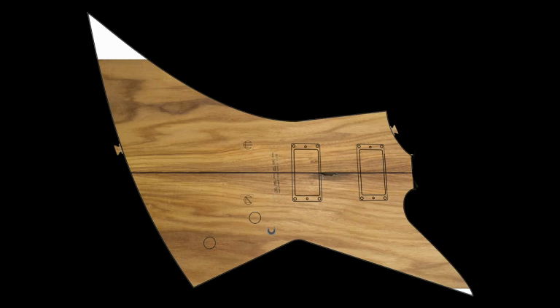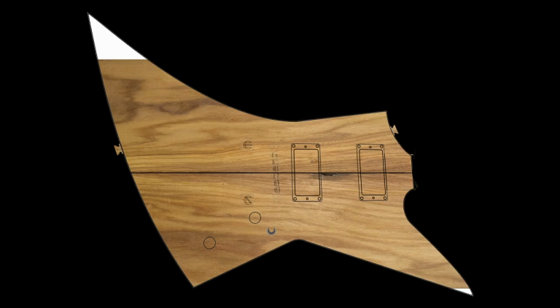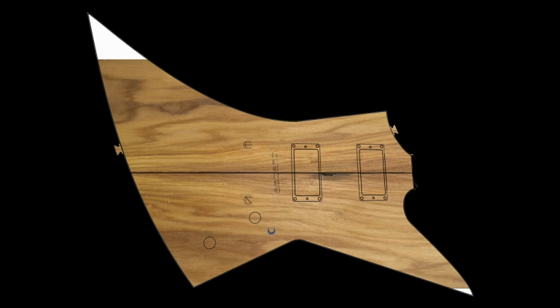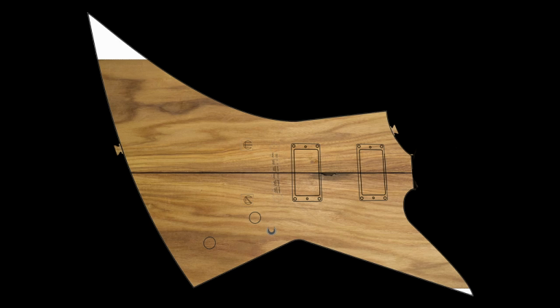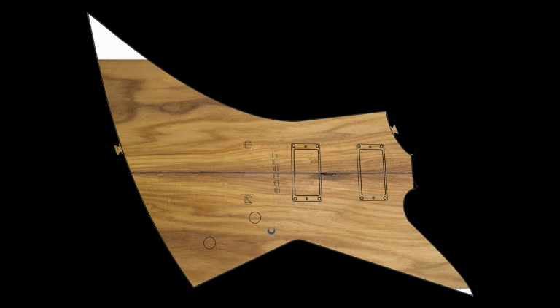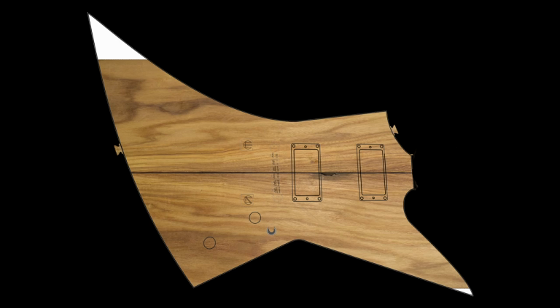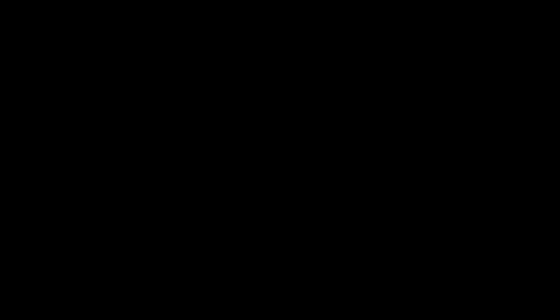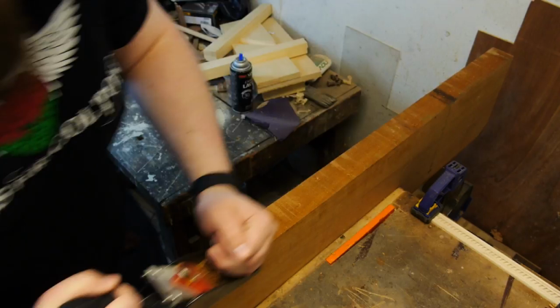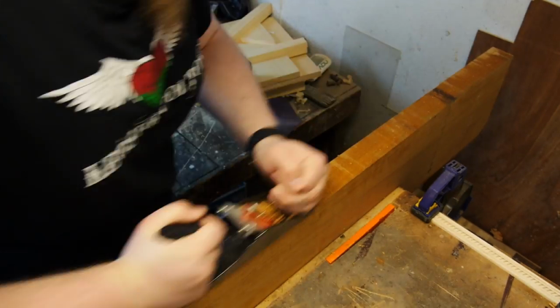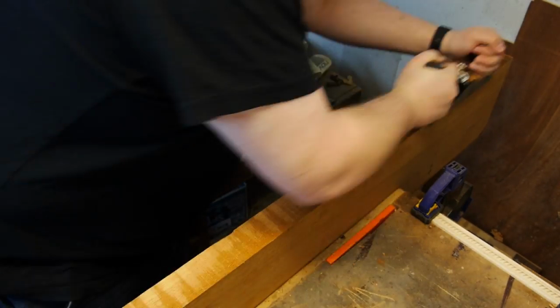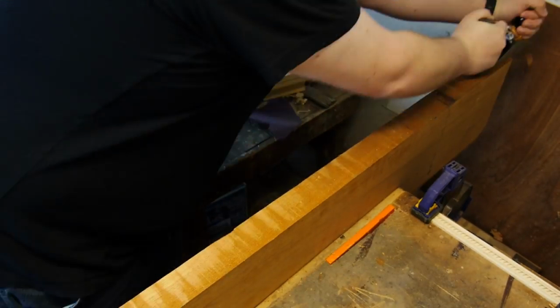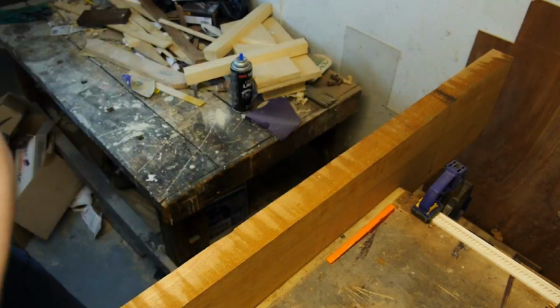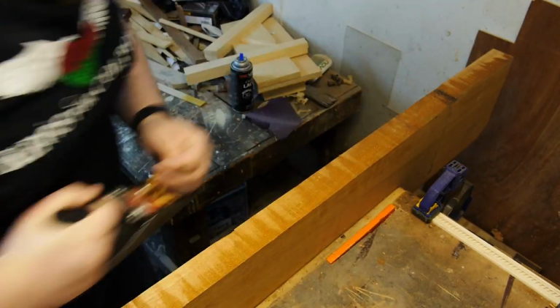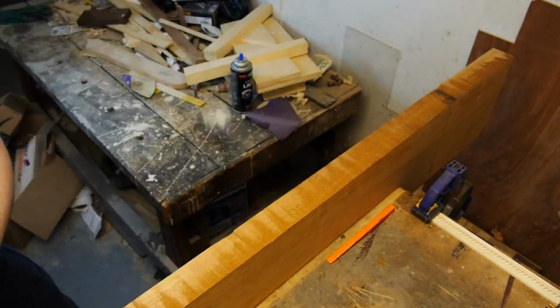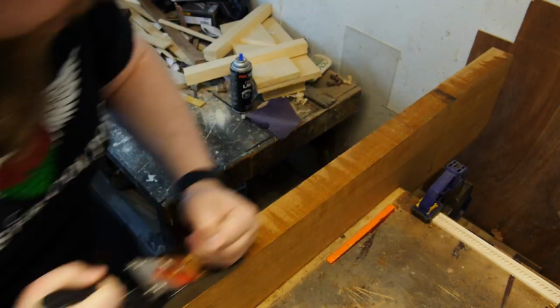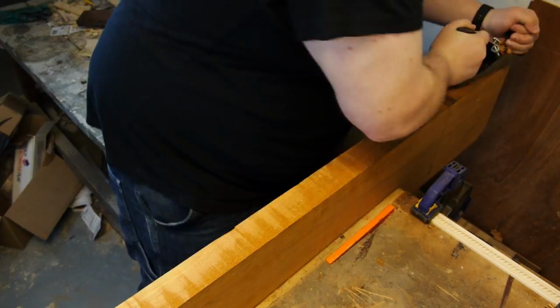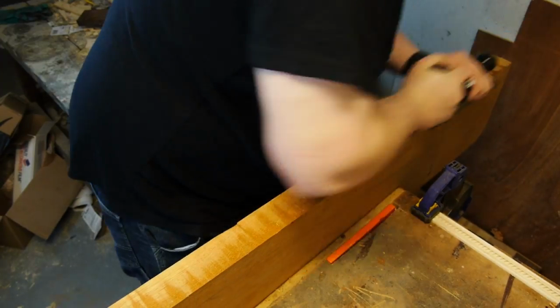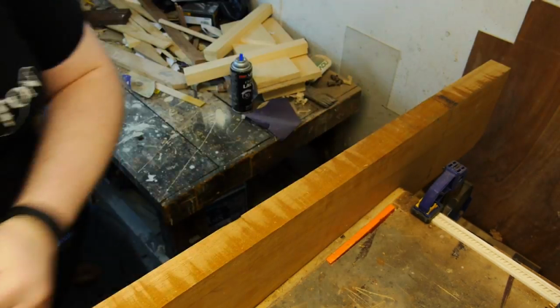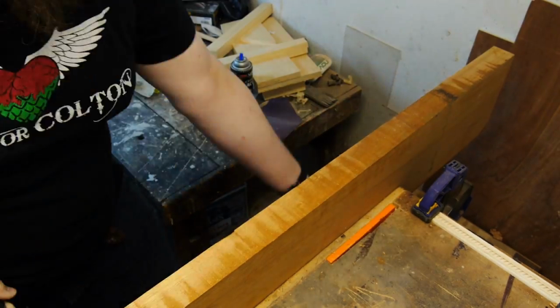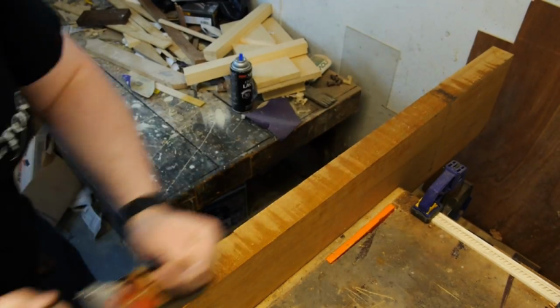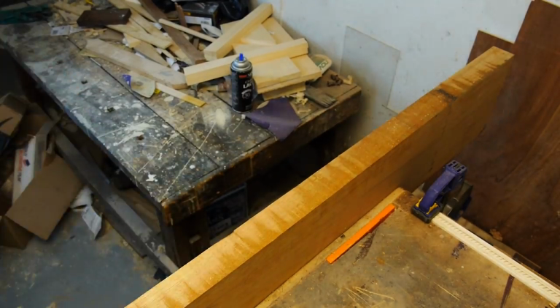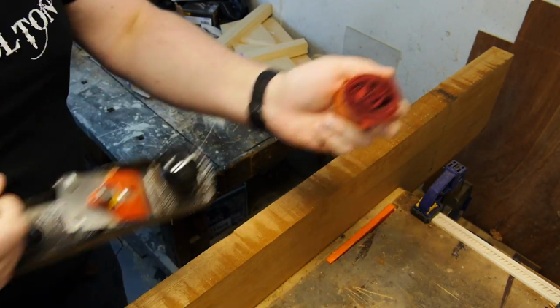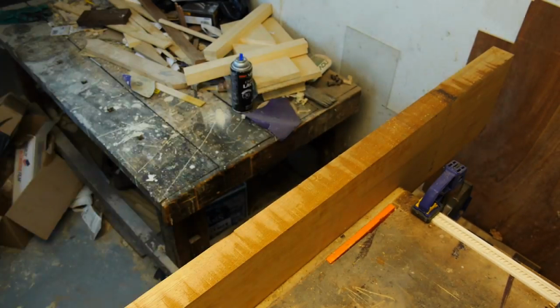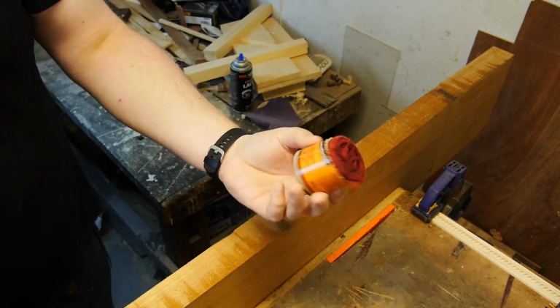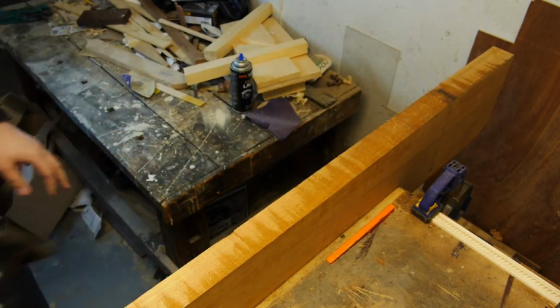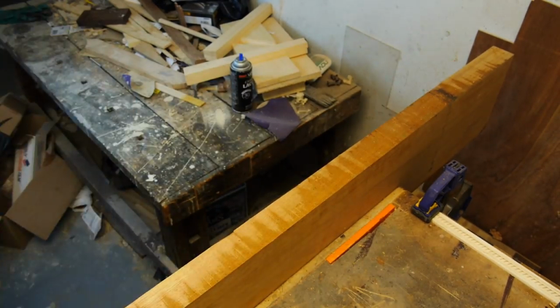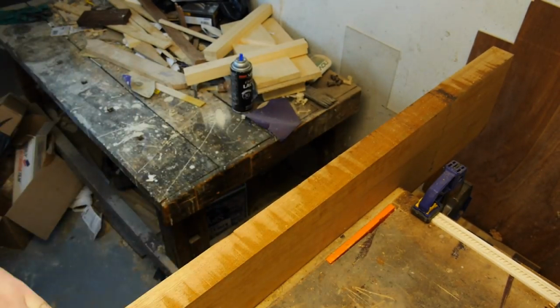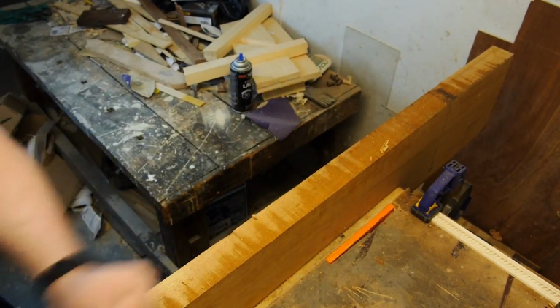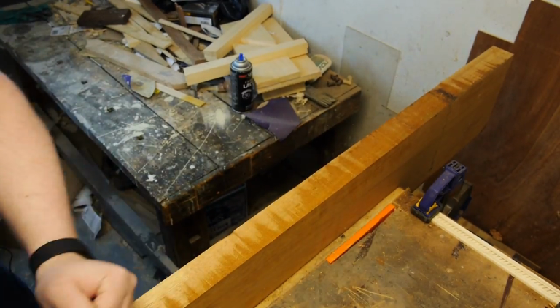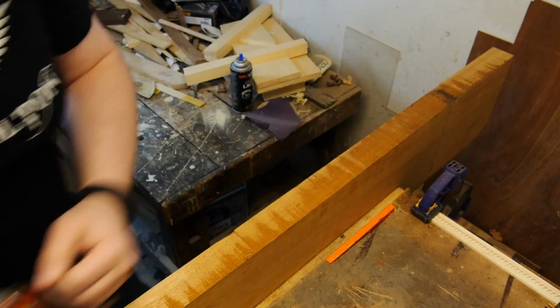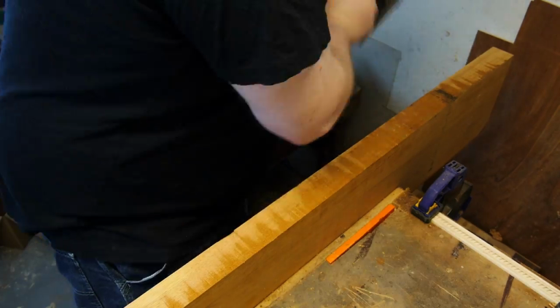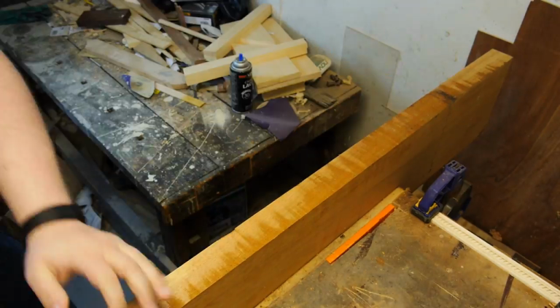I've made an attempt at sharpening my saw and gotten to work on the mahogany body, which, while every bit as tedious as the top, is going faster. Mahogany is quite a bit softer than canary wood, and I like to think the saw is sharper than it was.